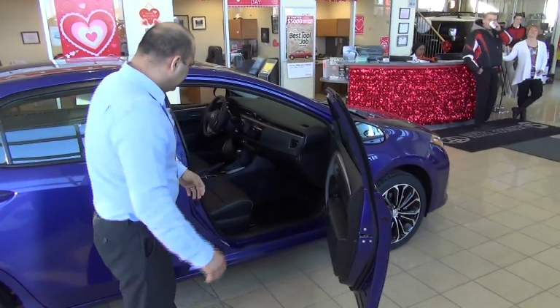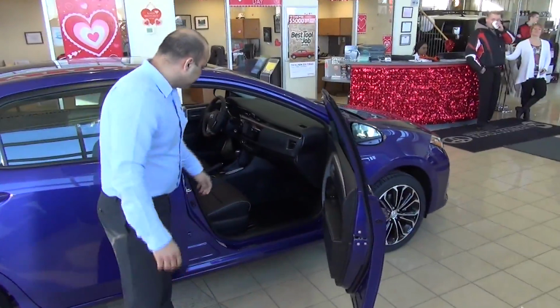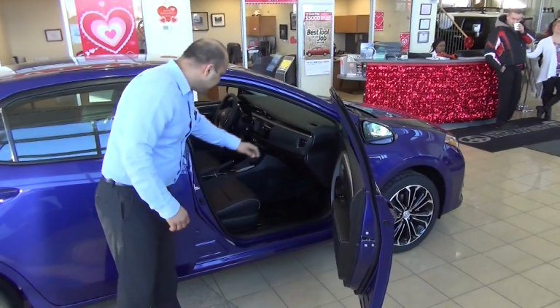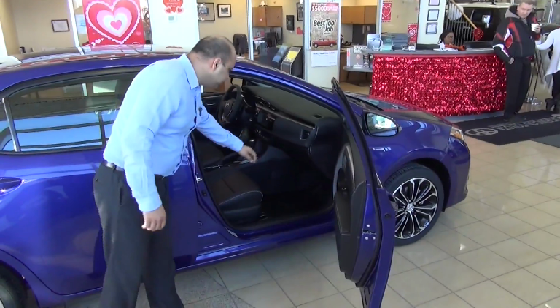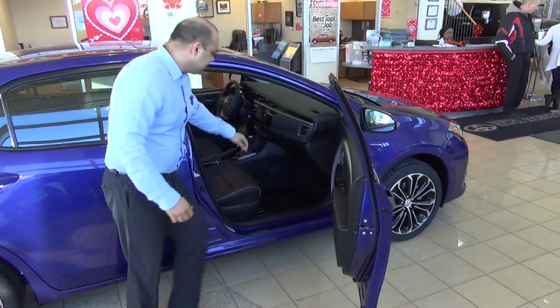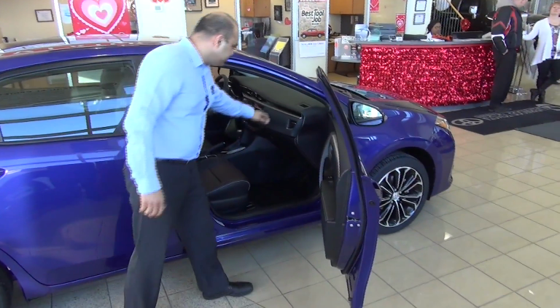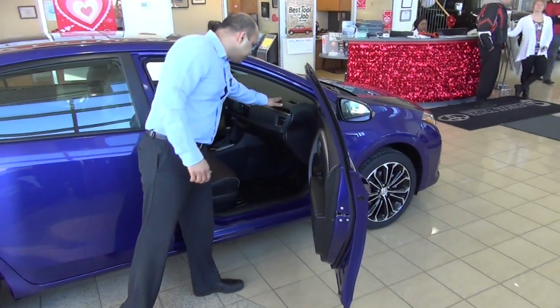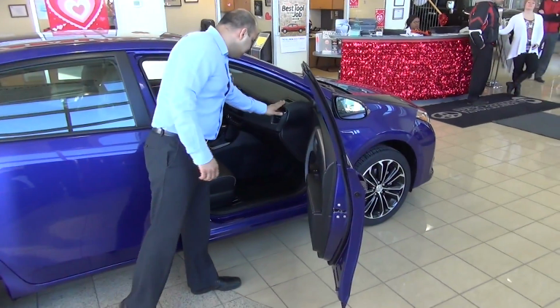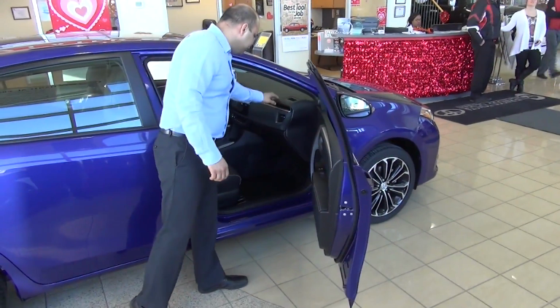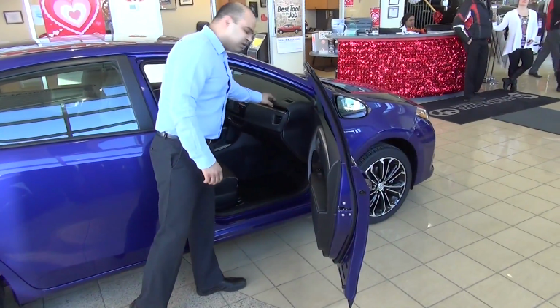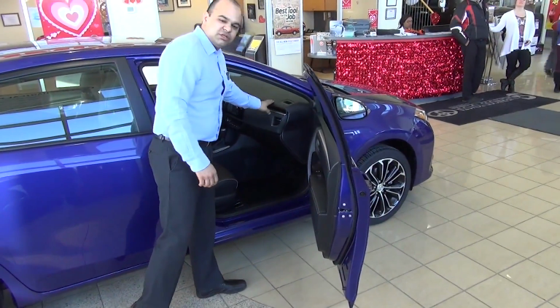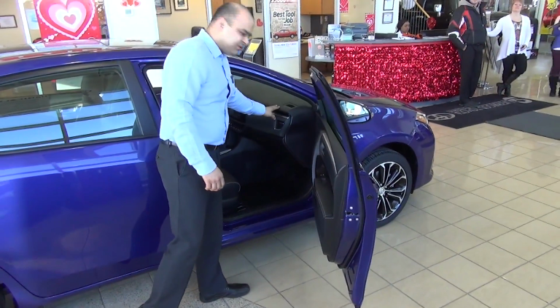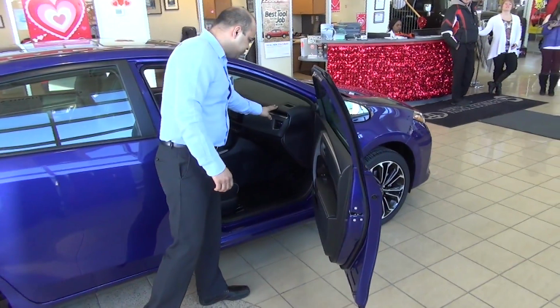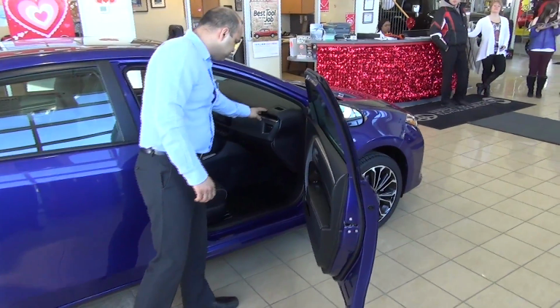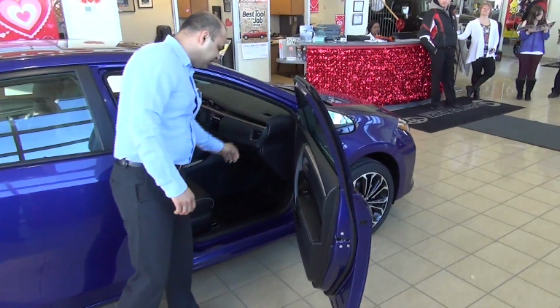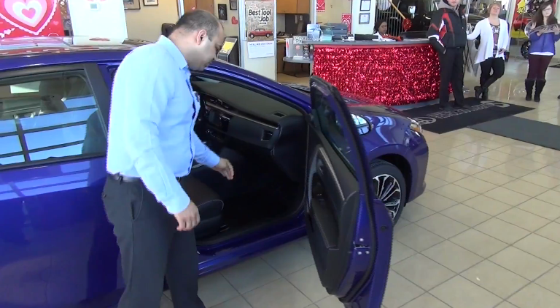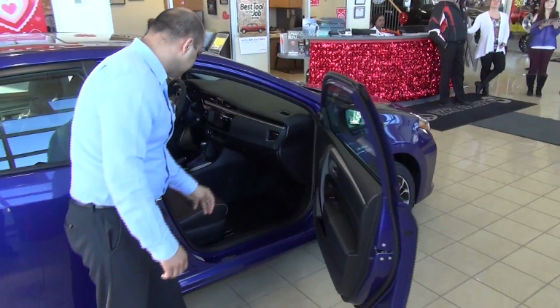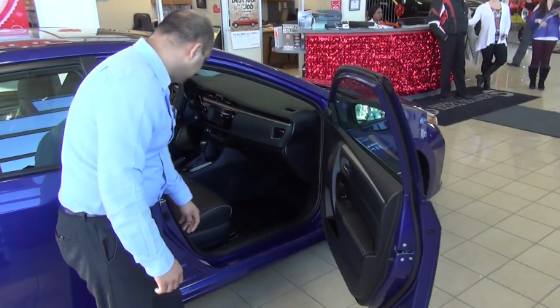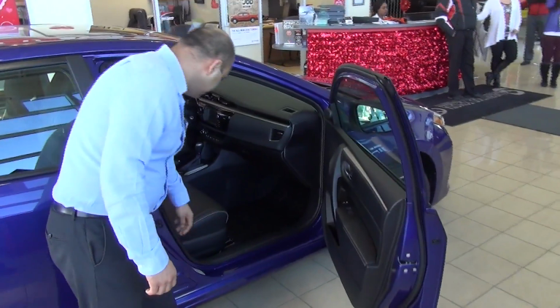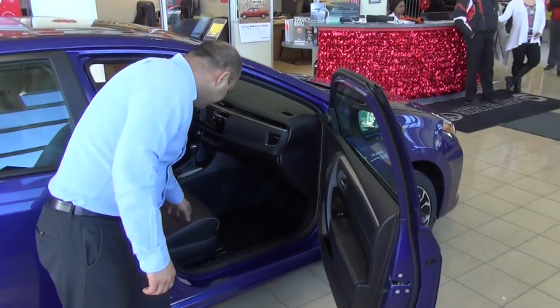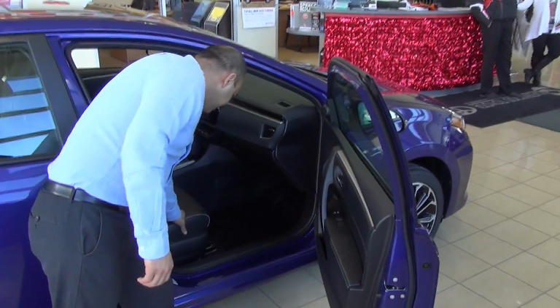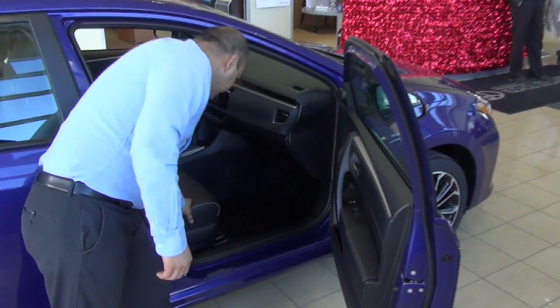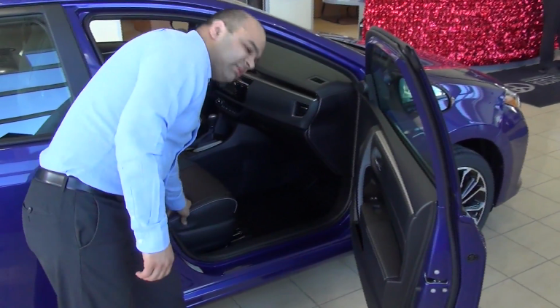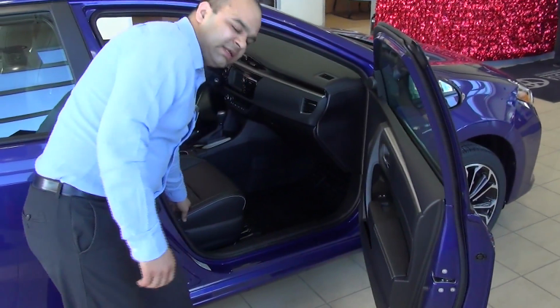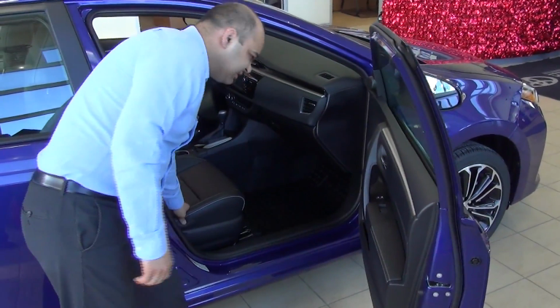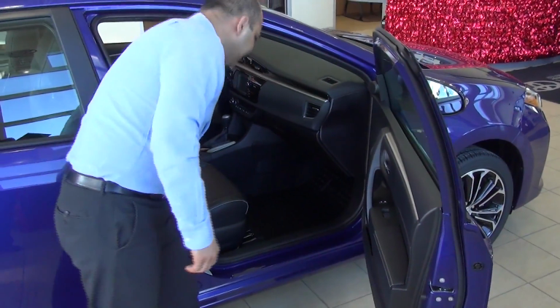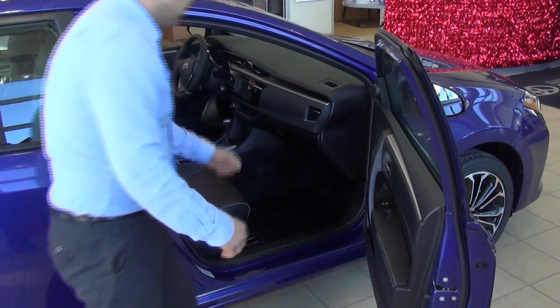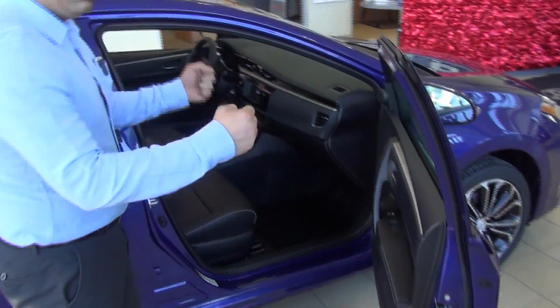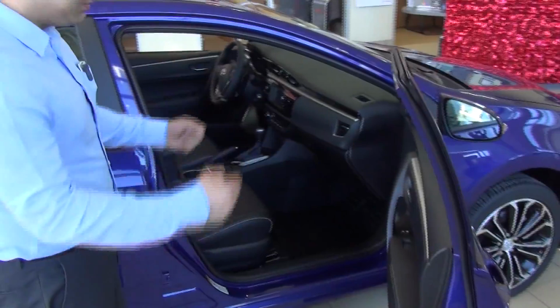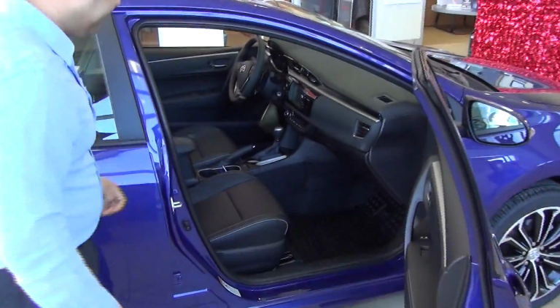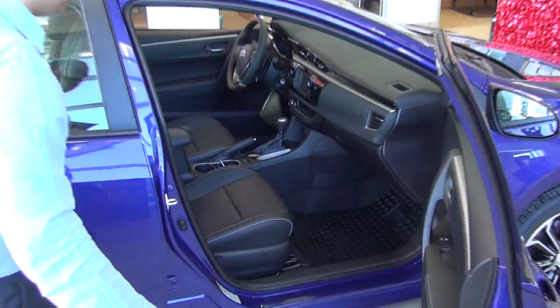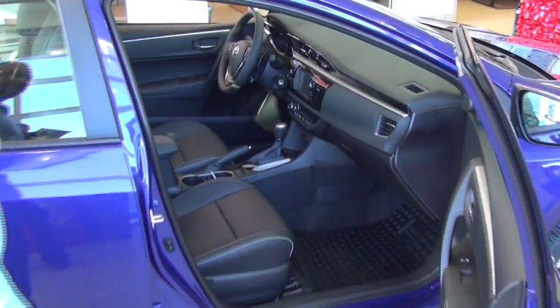The complete interiors have been redesigned. You have the soft touch interiors in the Toyota Corolla model this time around. You have comfortable bucket seats in the front, which gives you a better sporty feel.